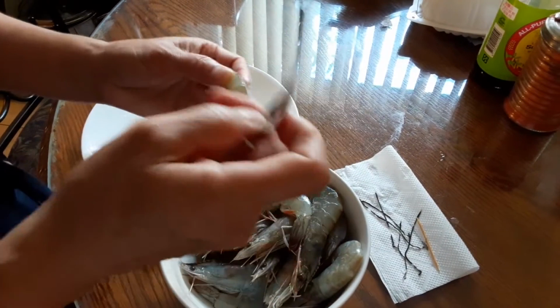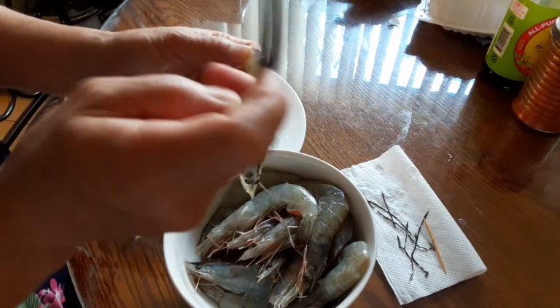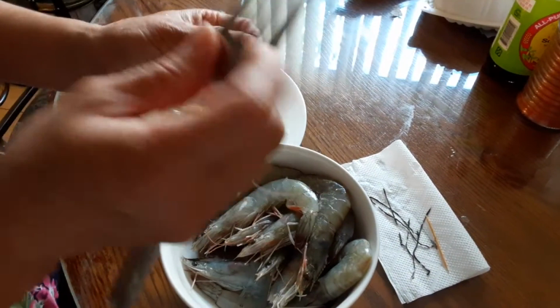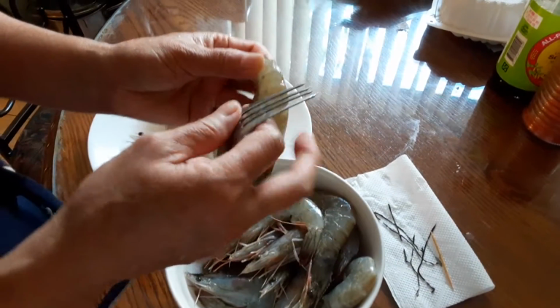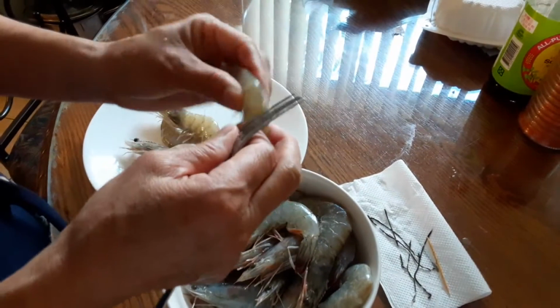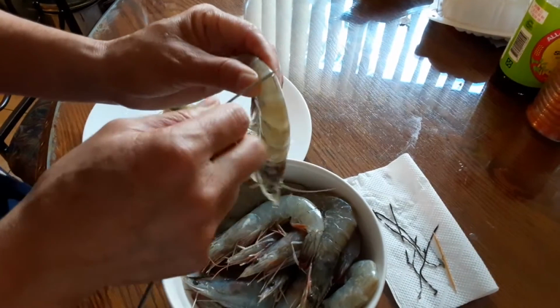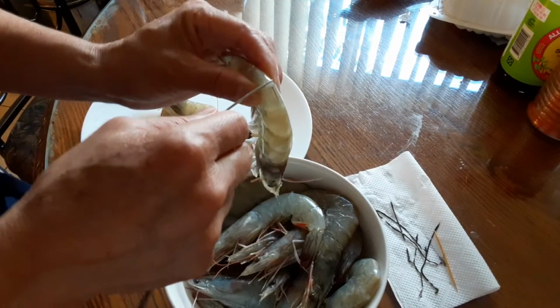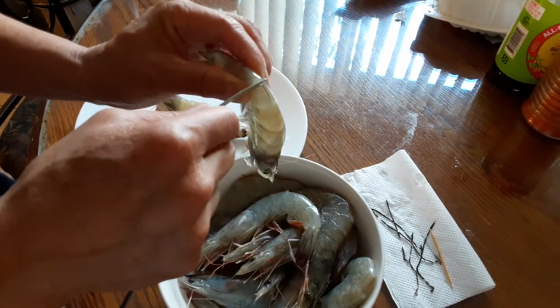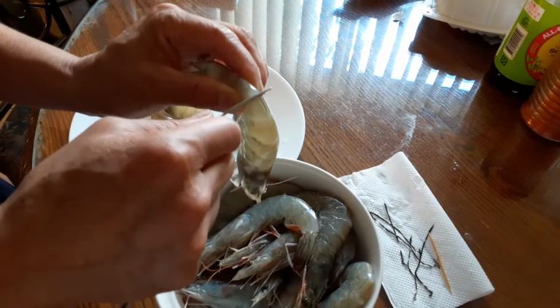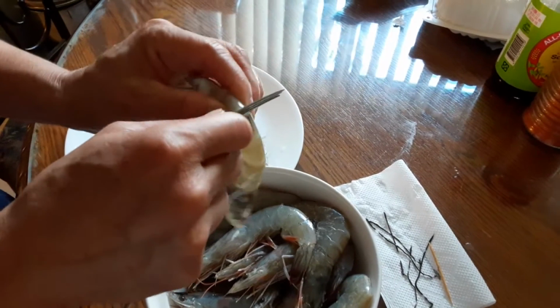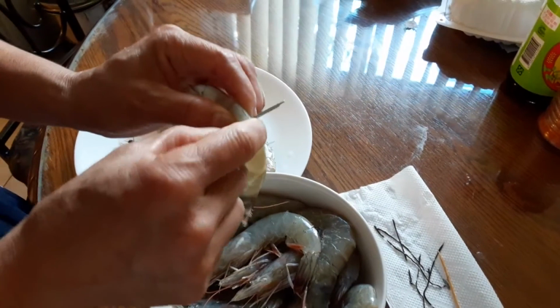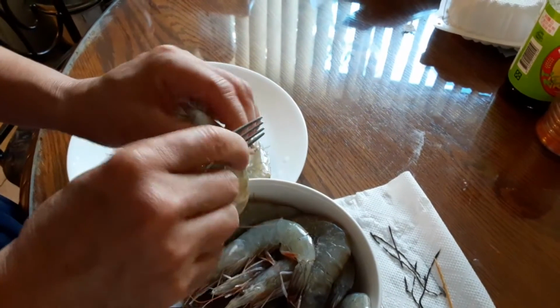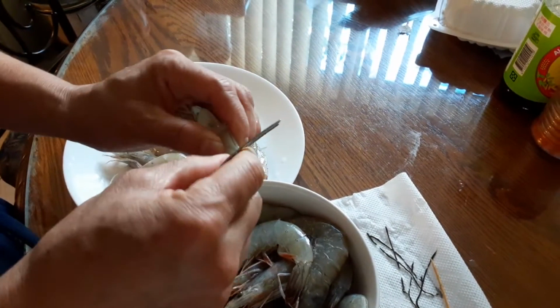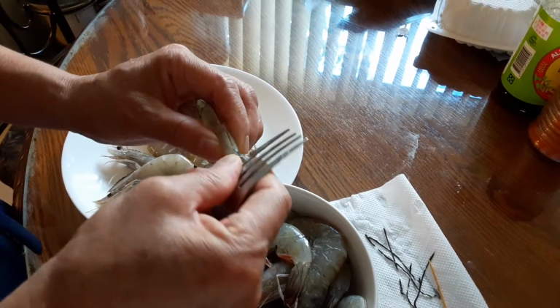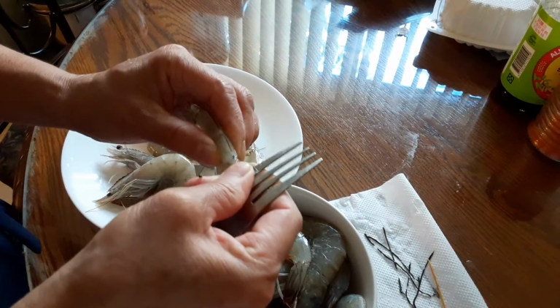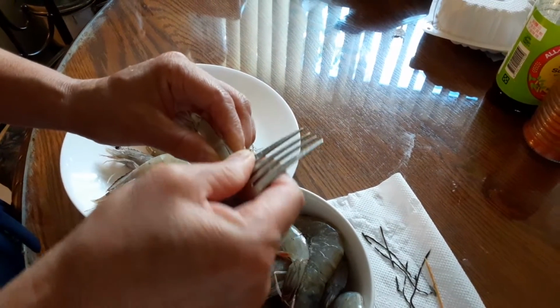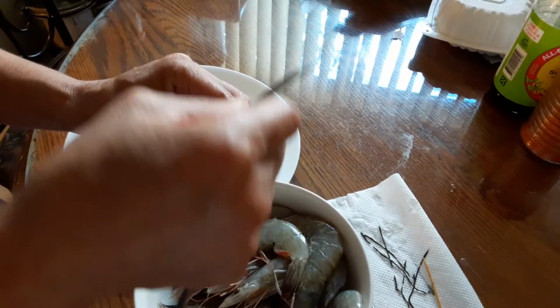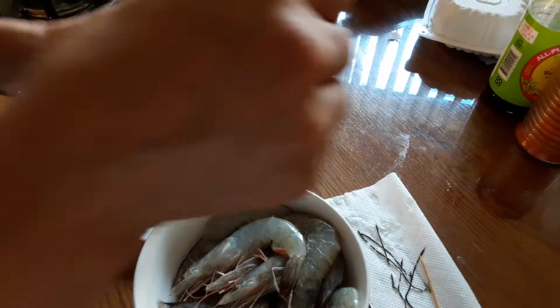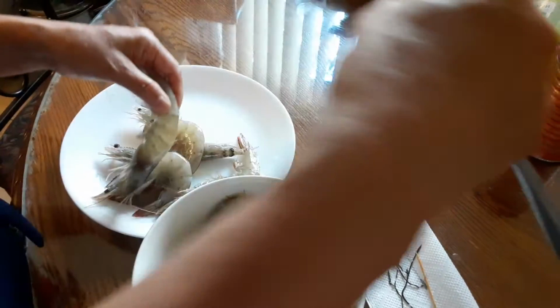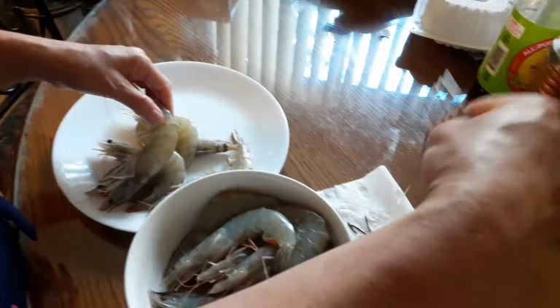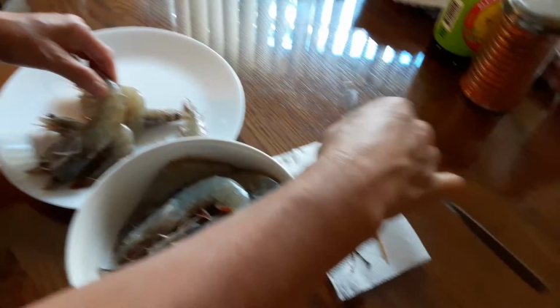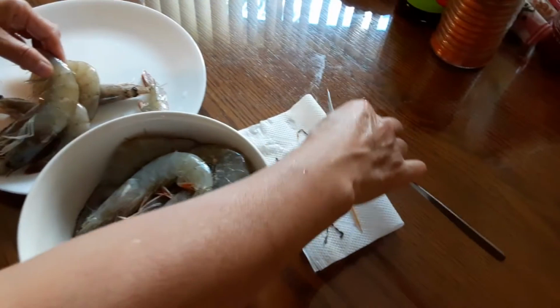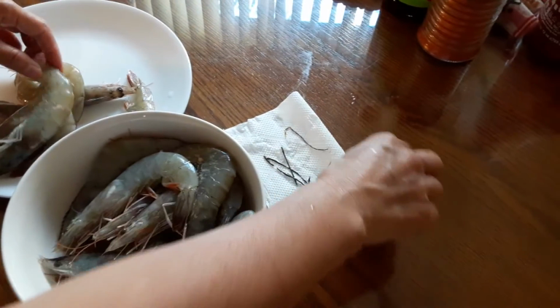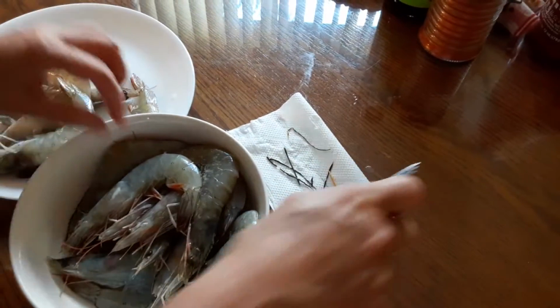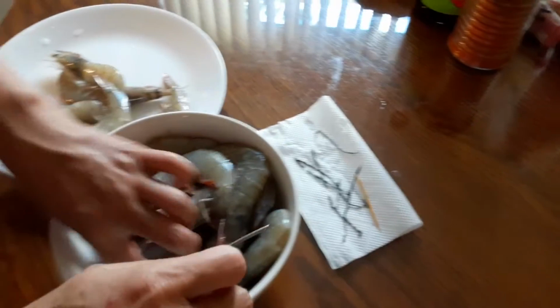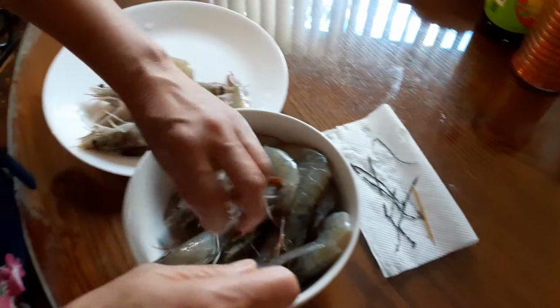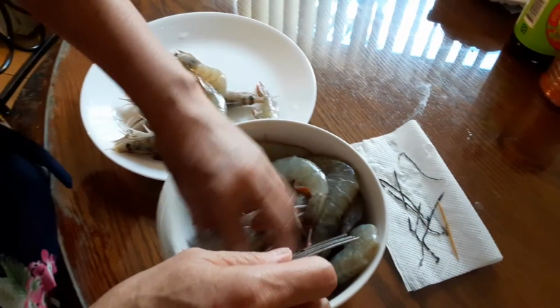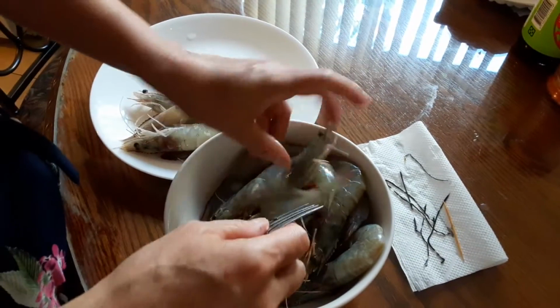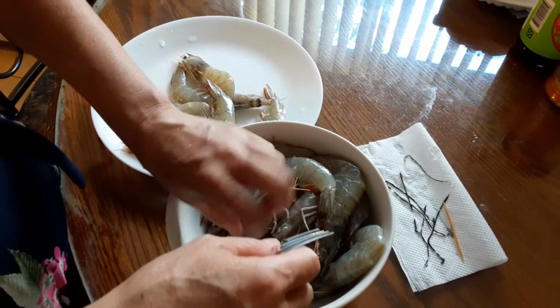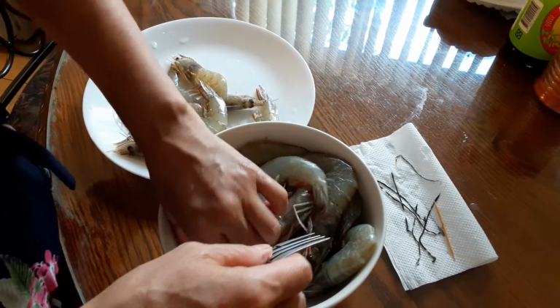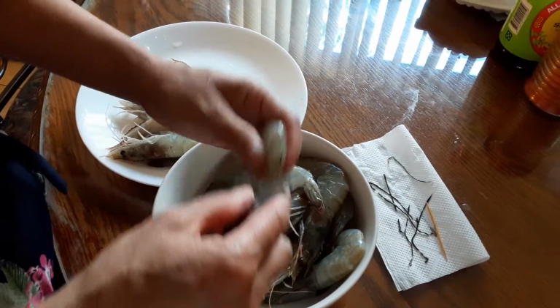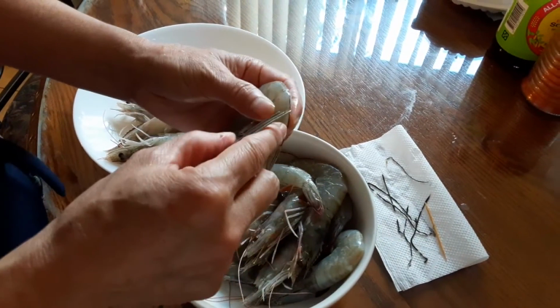They taste like chewing on some fake shrimp. So here, I'm going to use the fork. If you don't have a toothpick handy, you can just do the same way — just poke it and pull it out. See? The same way.